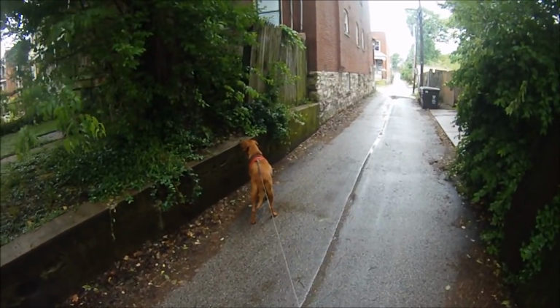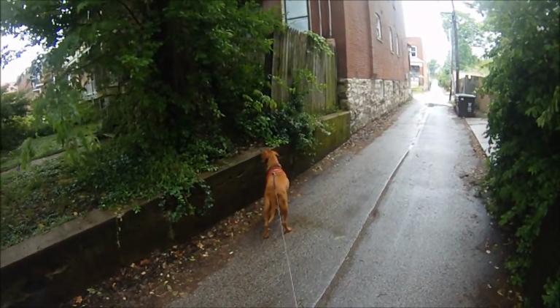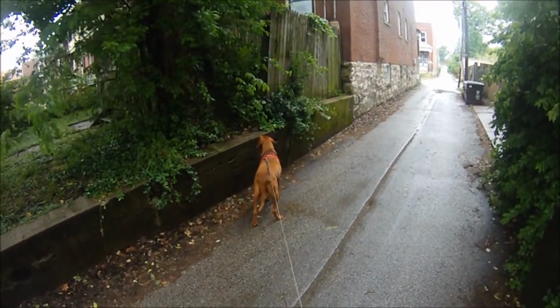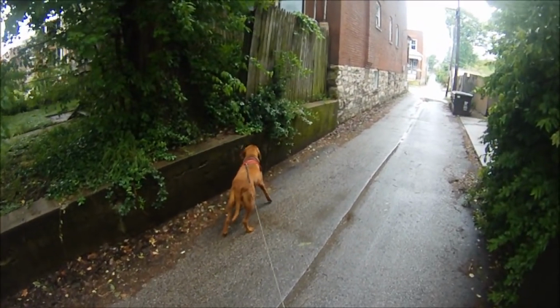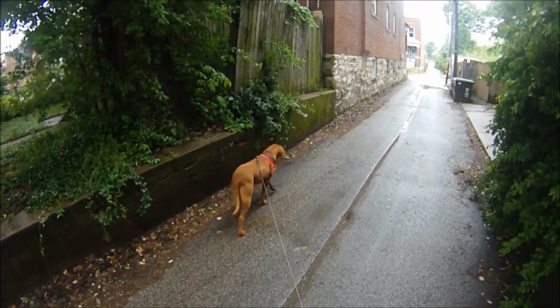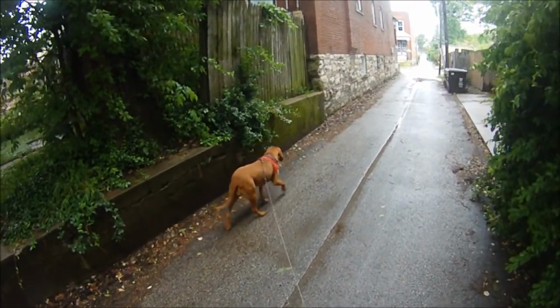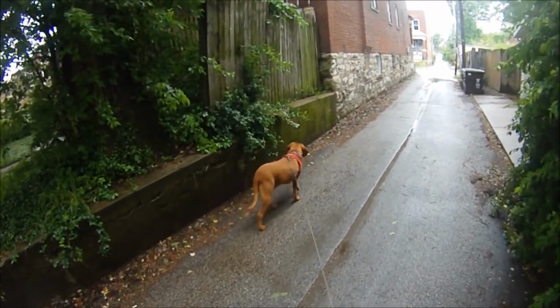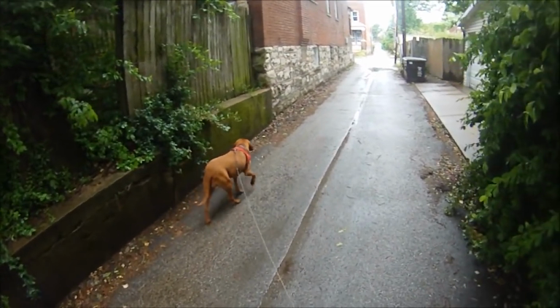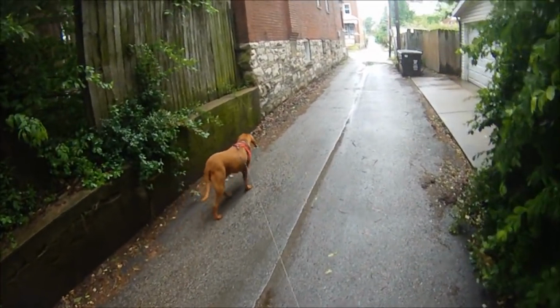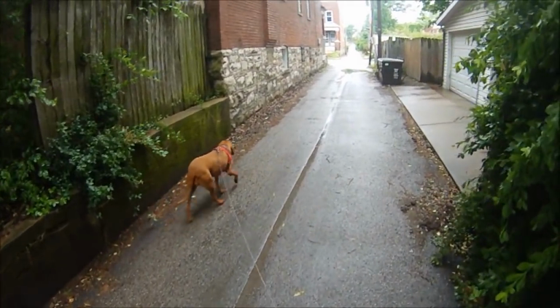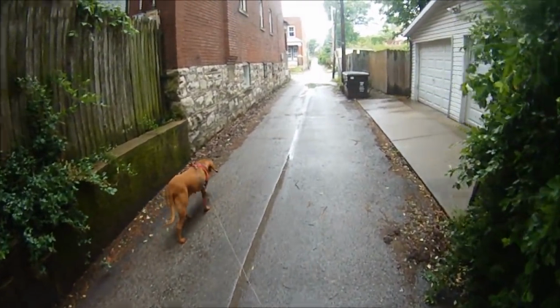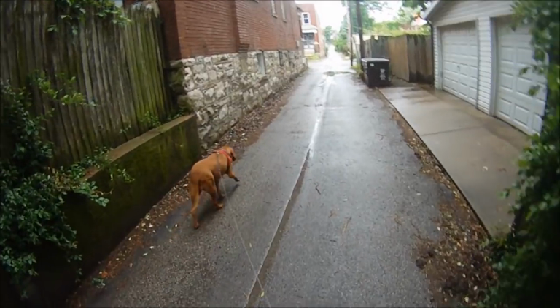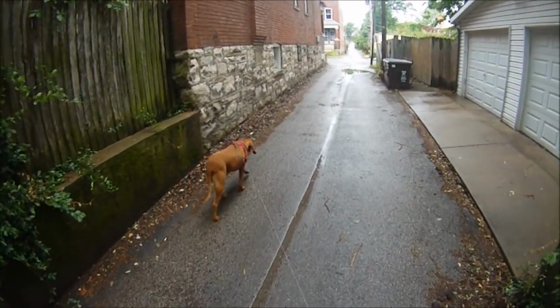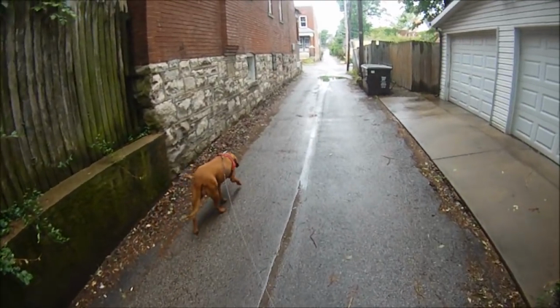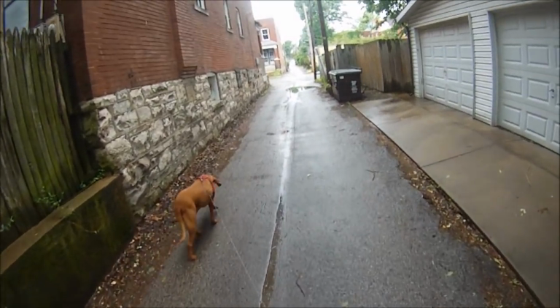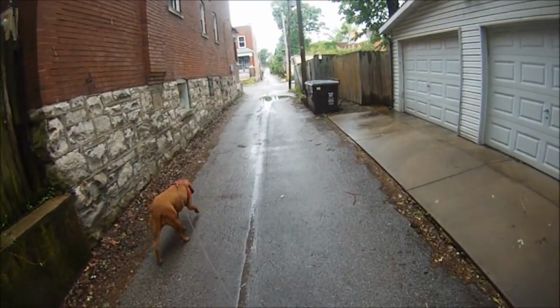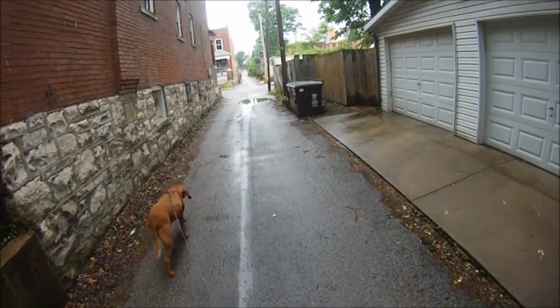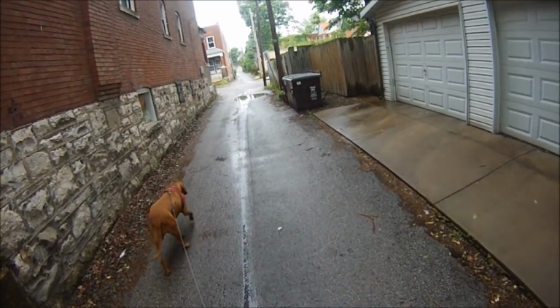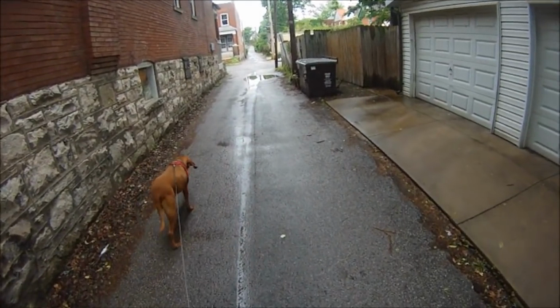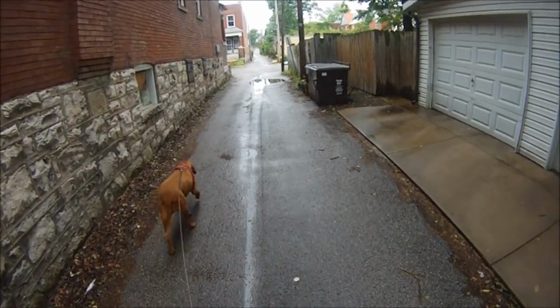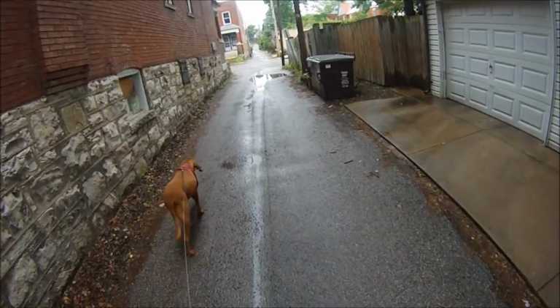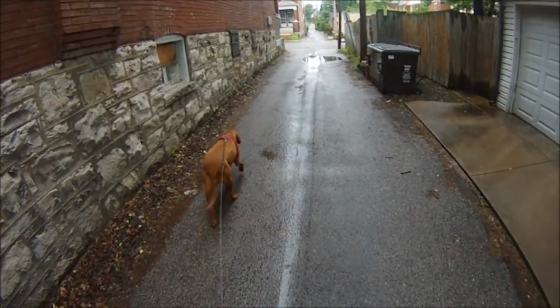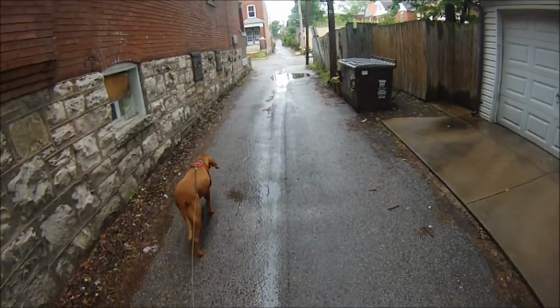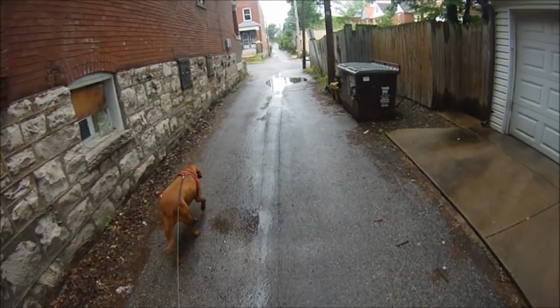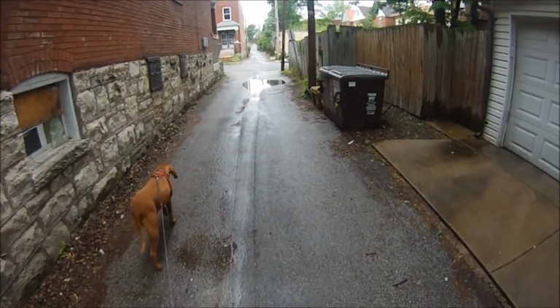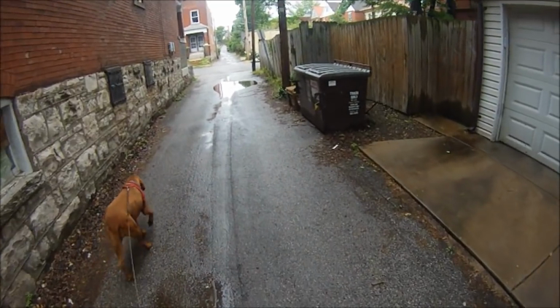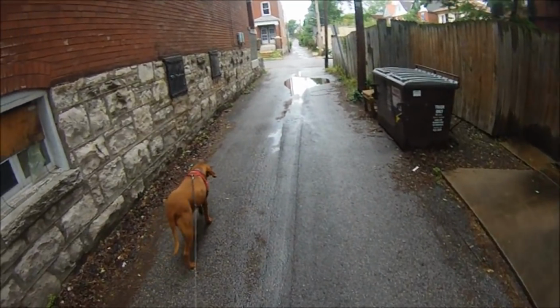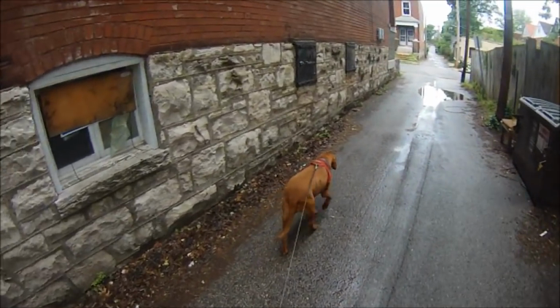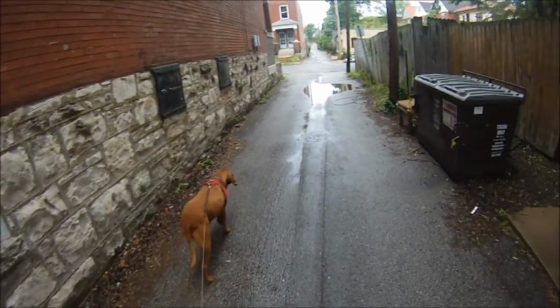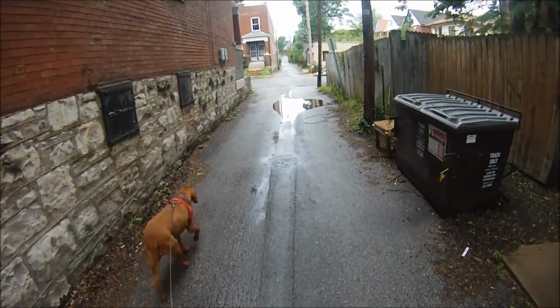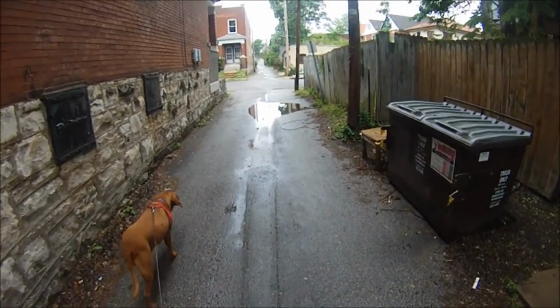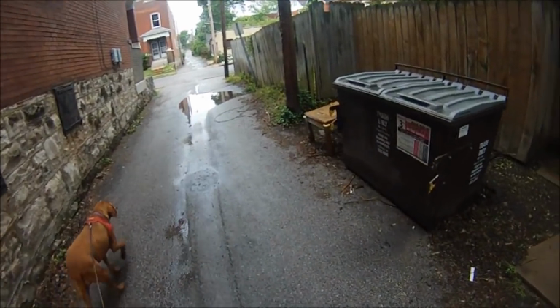She spotted a squirrel. She's a little out of sorts today because of the rain - it dampens all the smells. She just kind of walks around glum; she doesn't like the rain, she's scared of water.